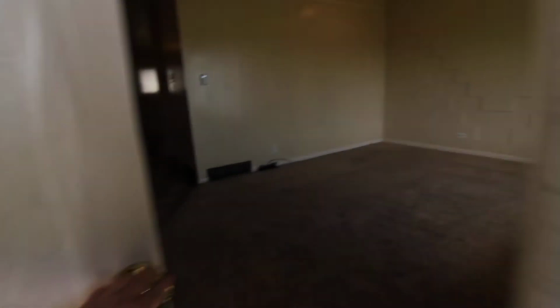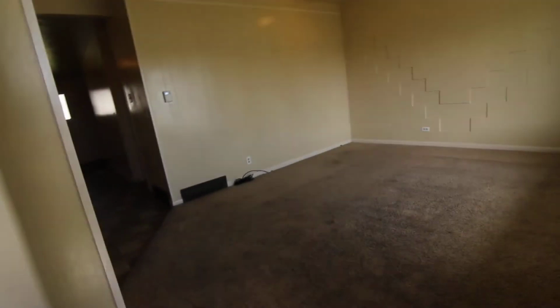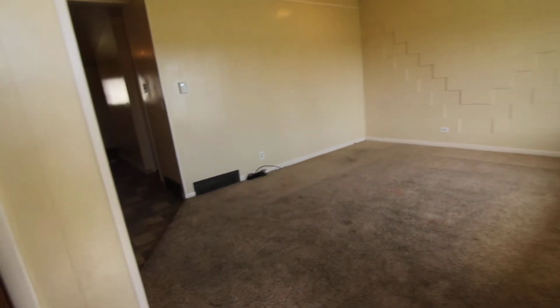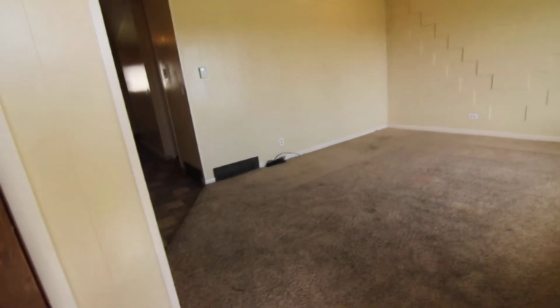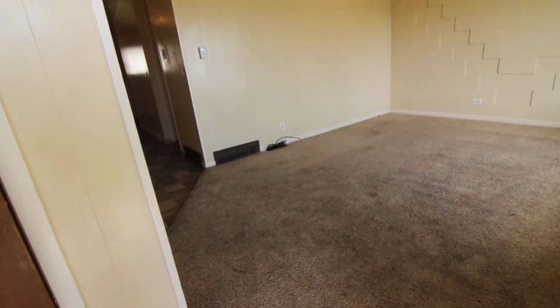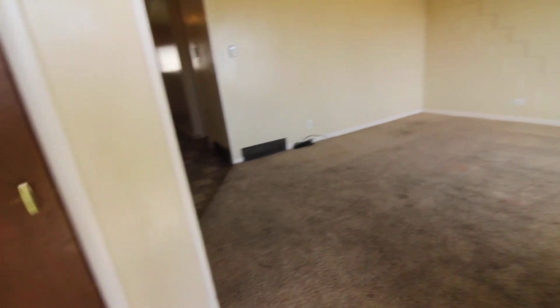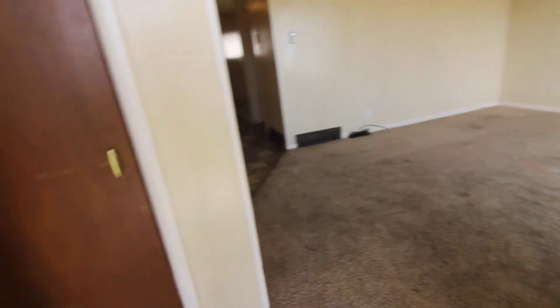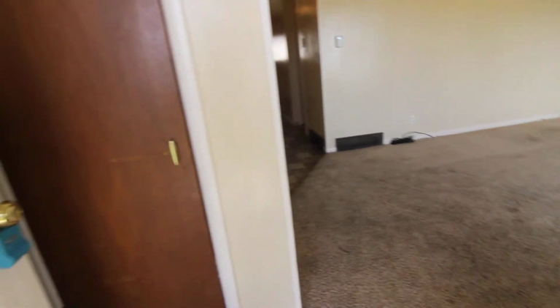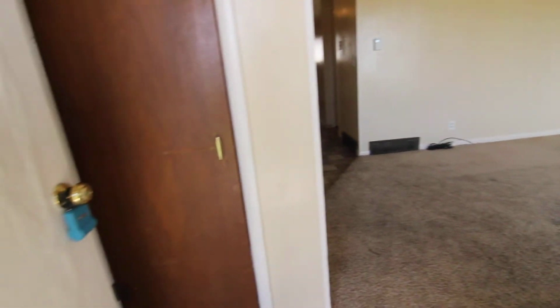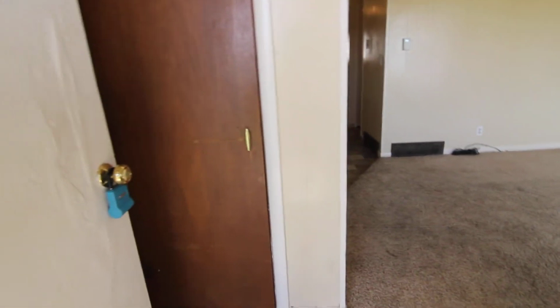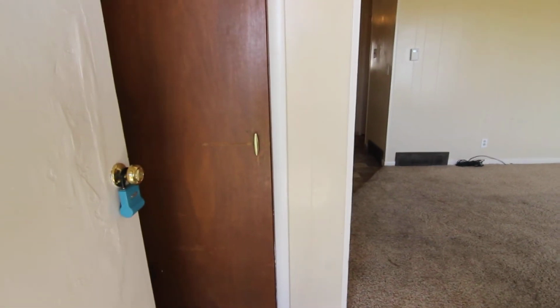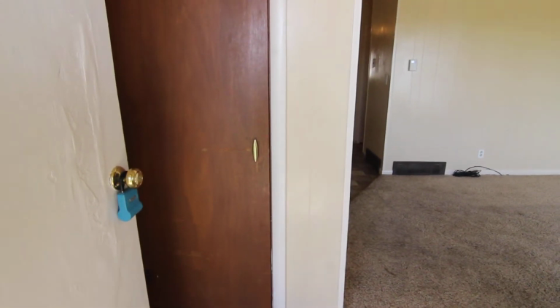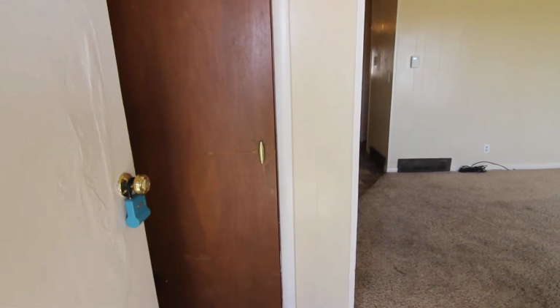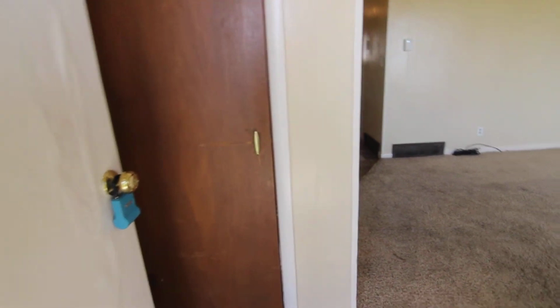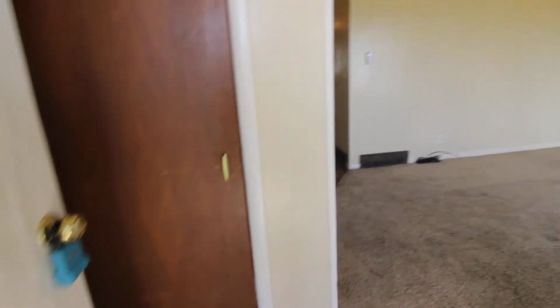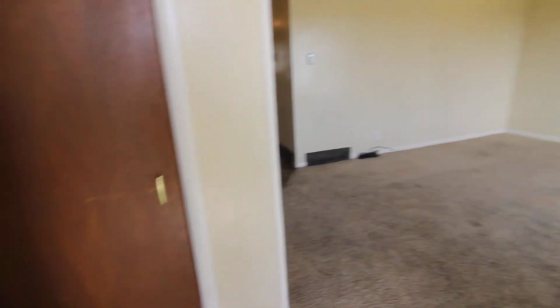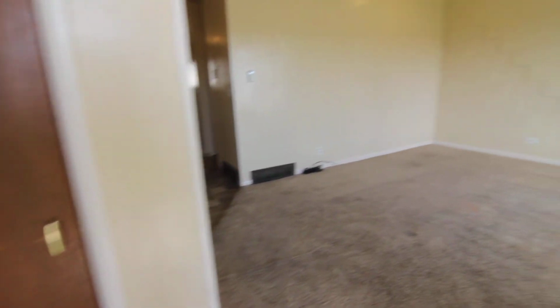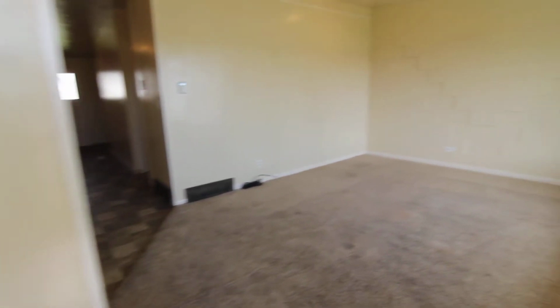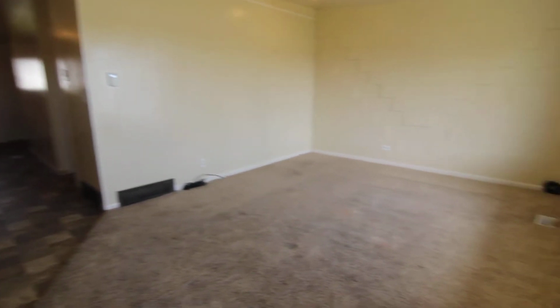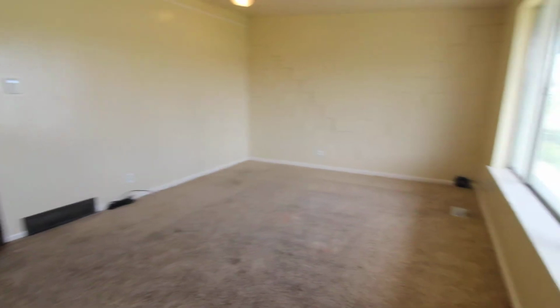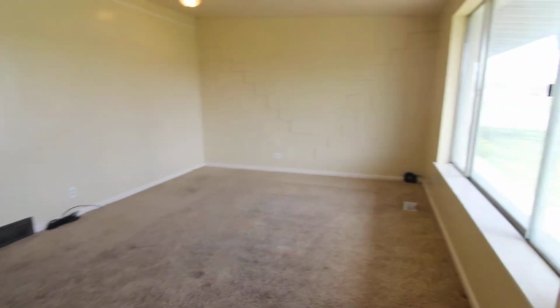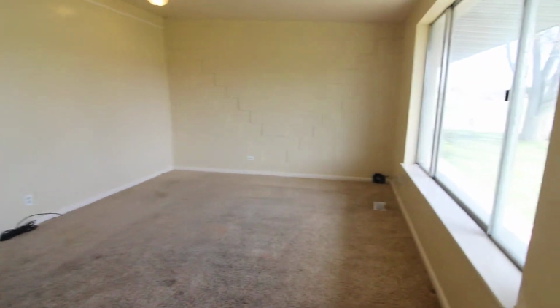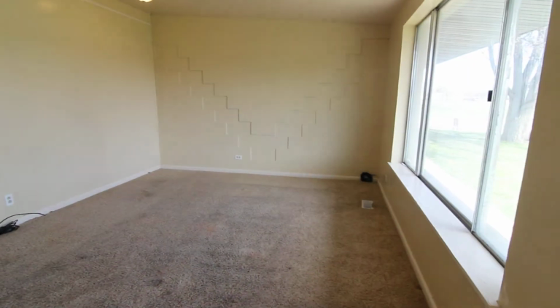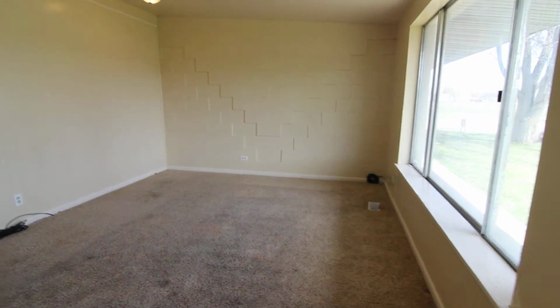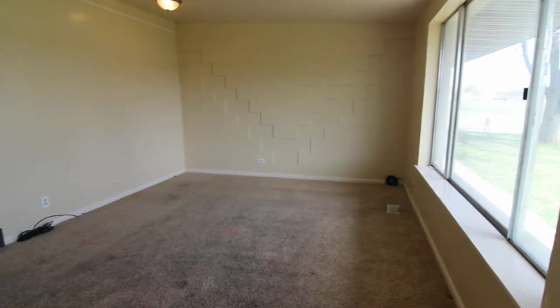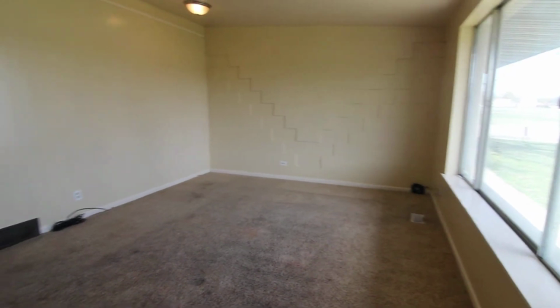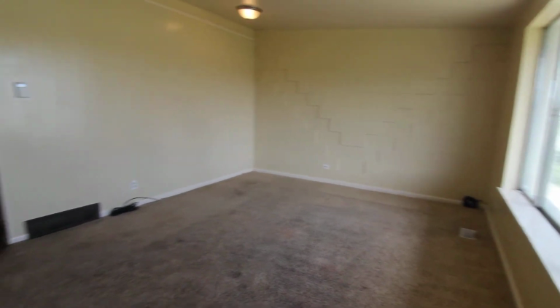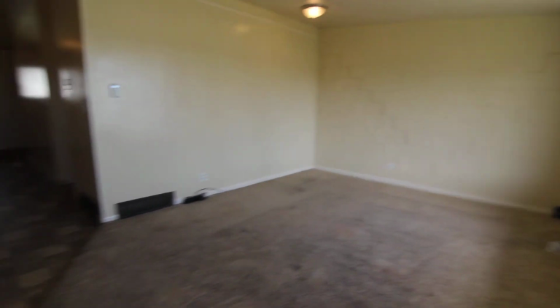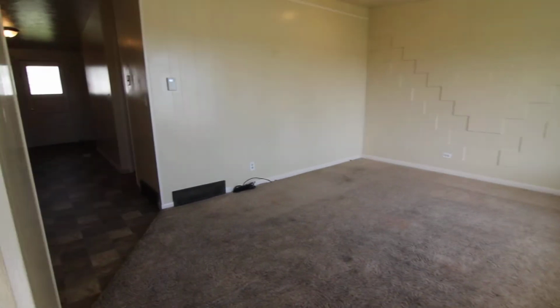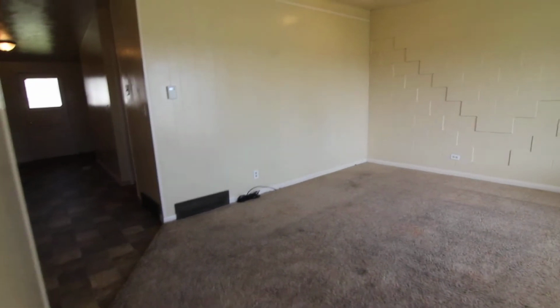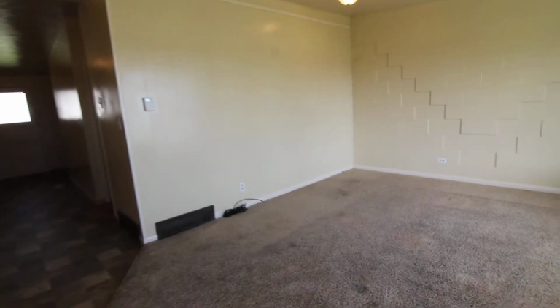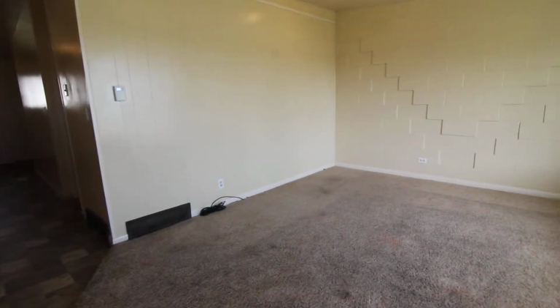As we enter, we have a little coat closet over here to the left and we have our living room area. We have a nice big window in here for that natural light.